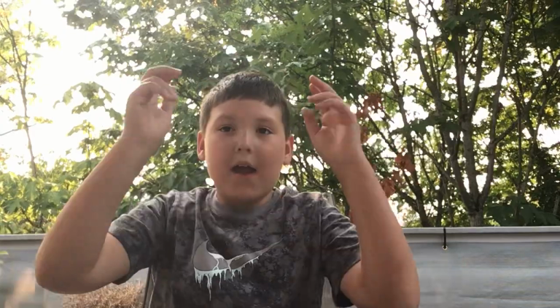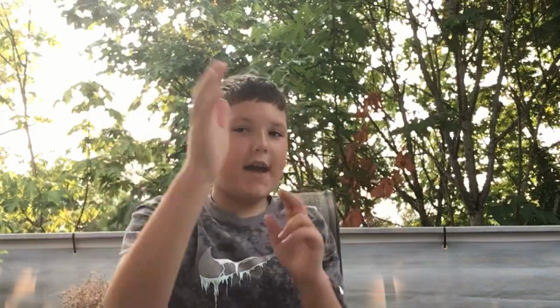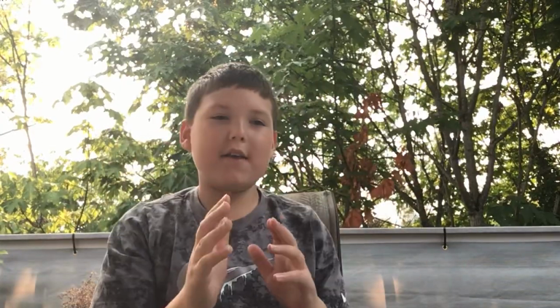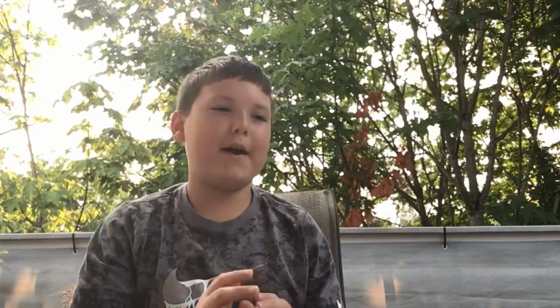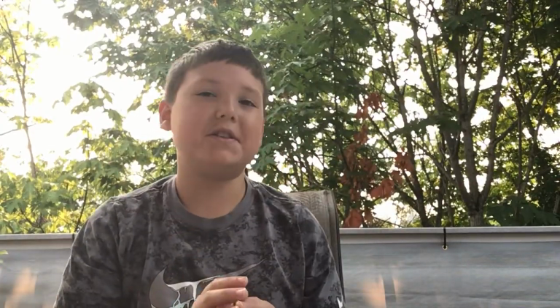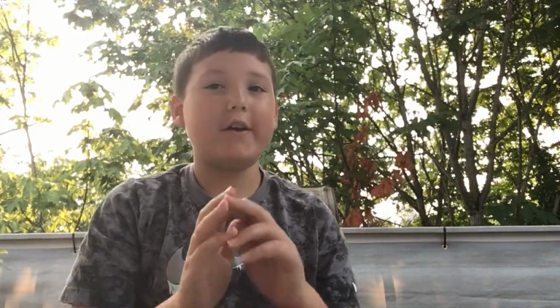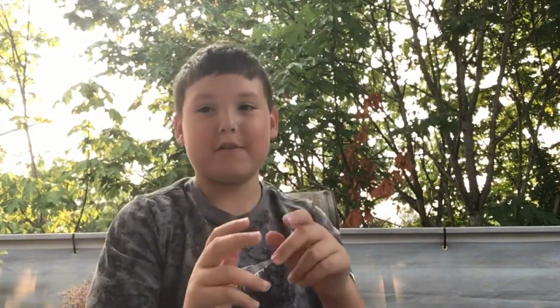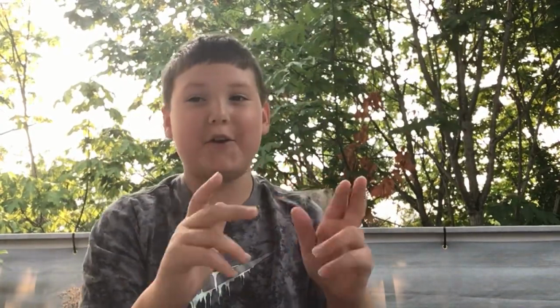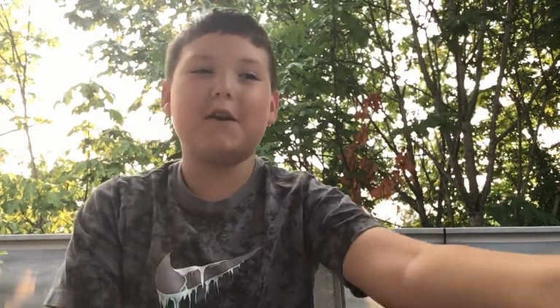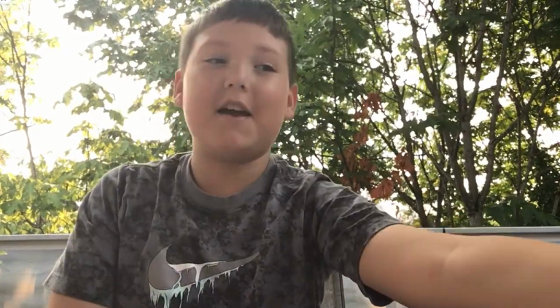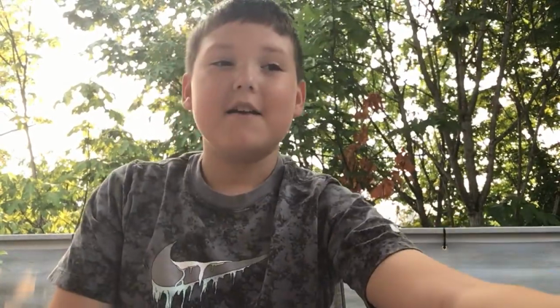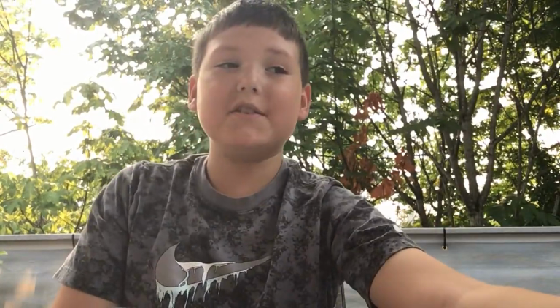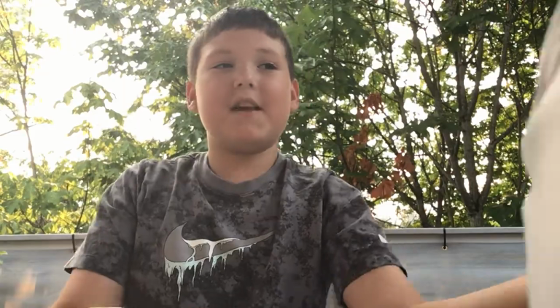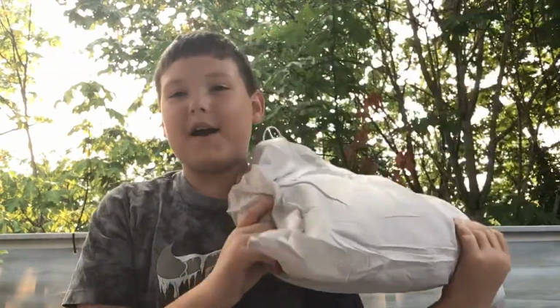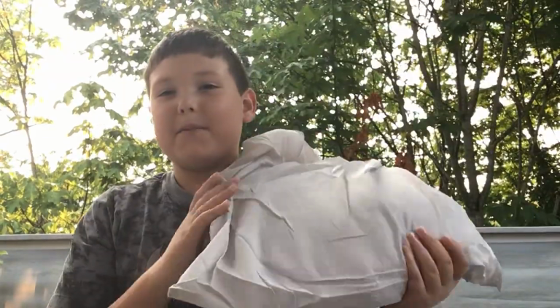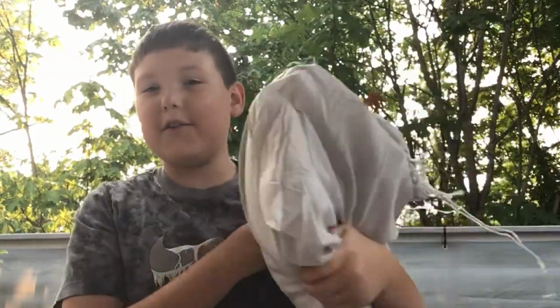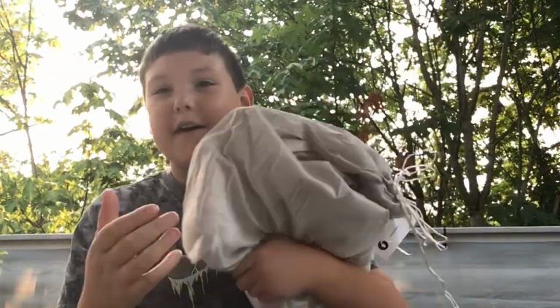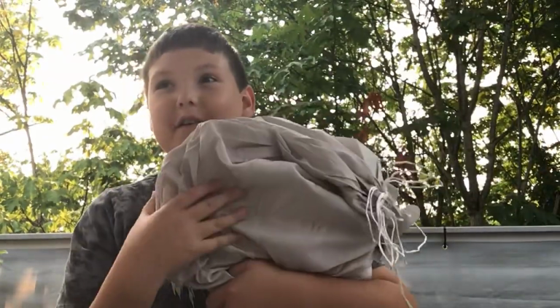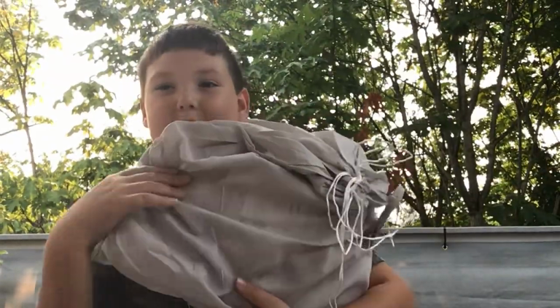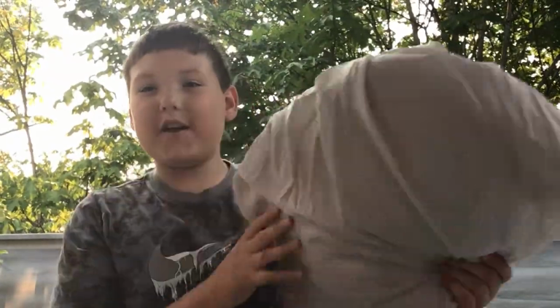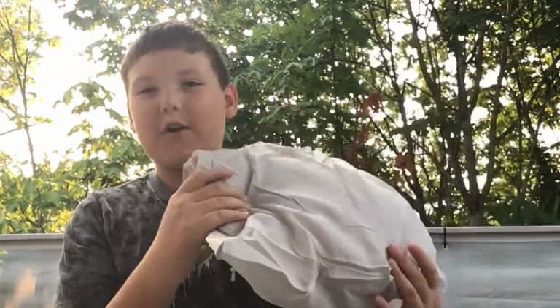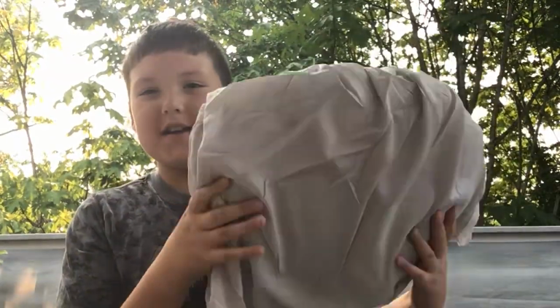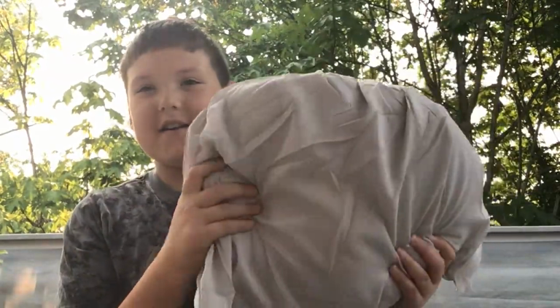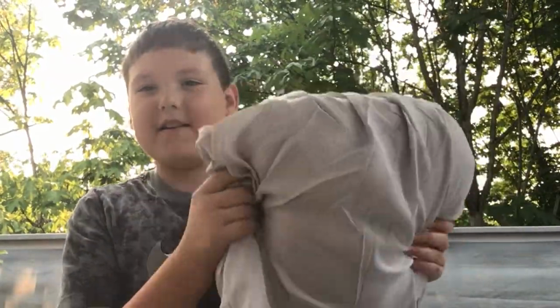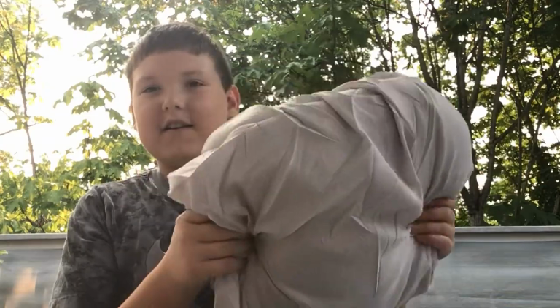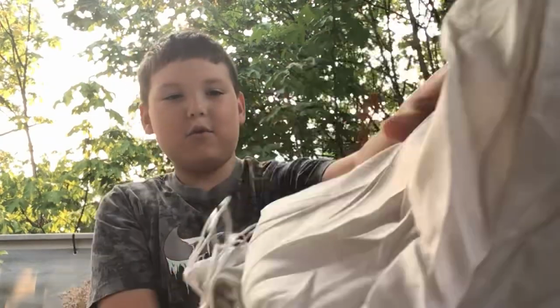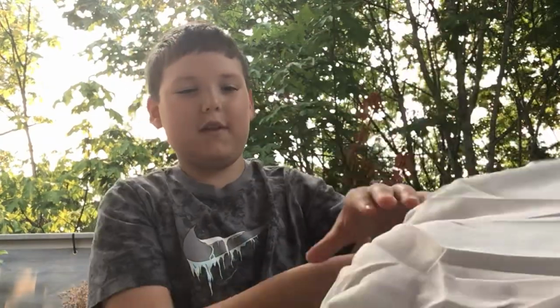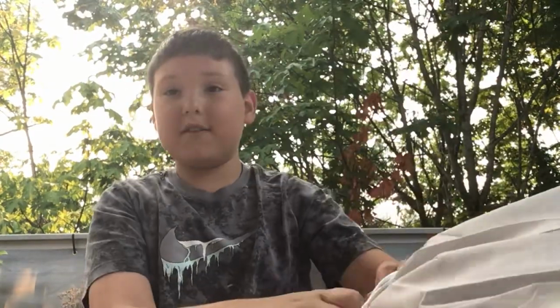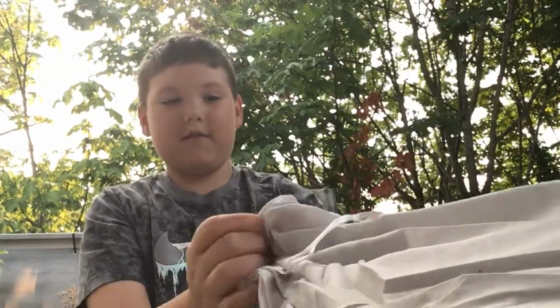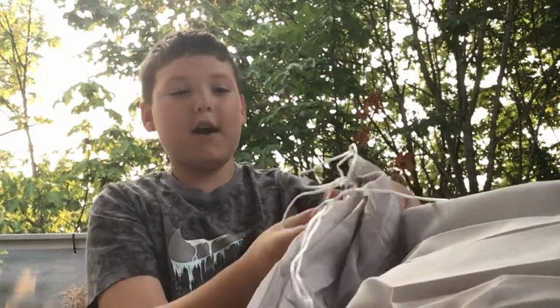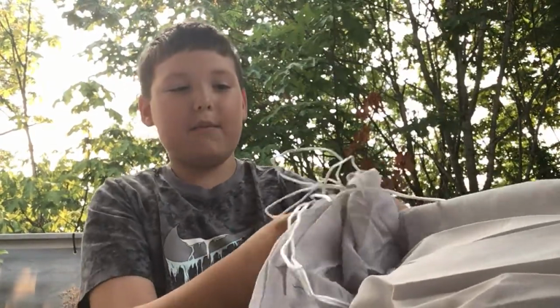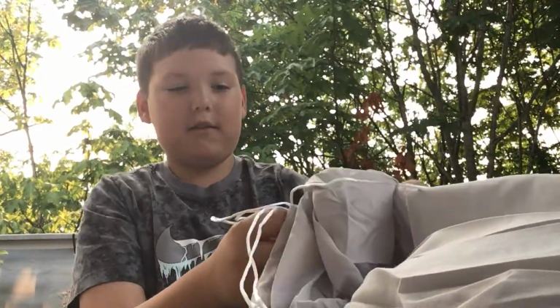Hey guys, welcome back to my channel. I know this is my third video today. The plushies just keep arriving, but I do have Thick Rocky. Let's get Thick Rocky unboxed.